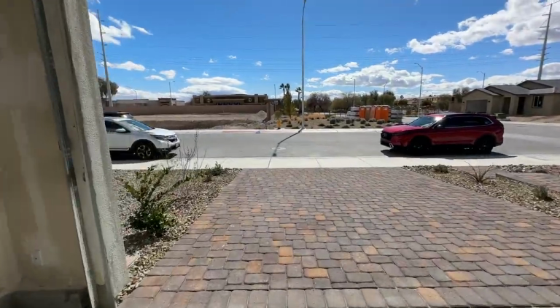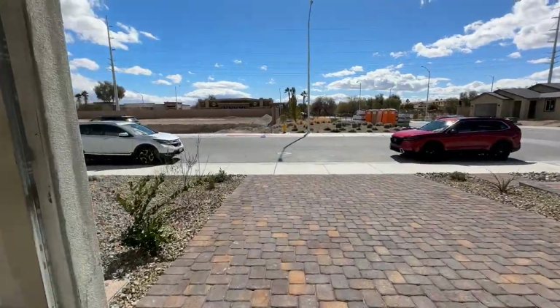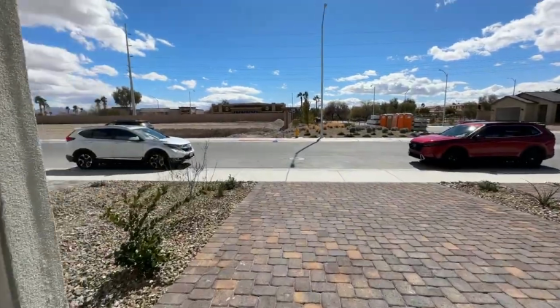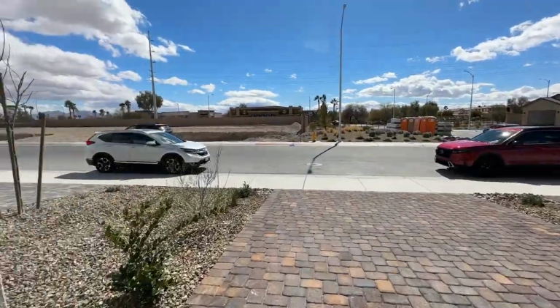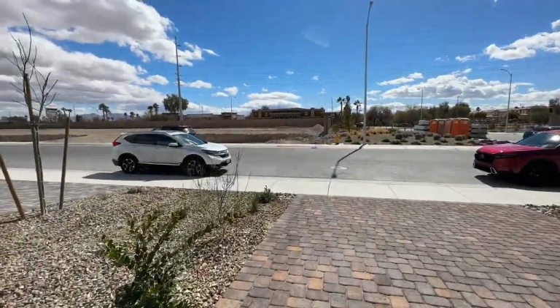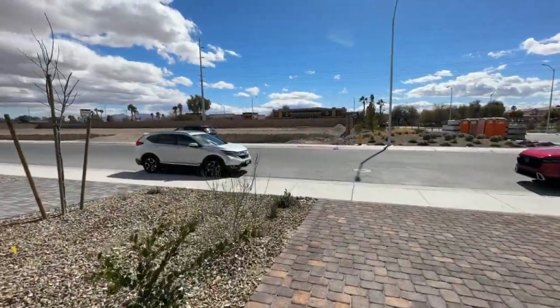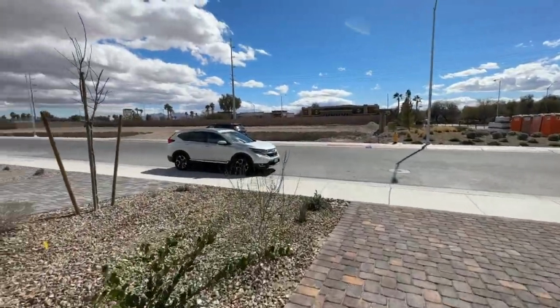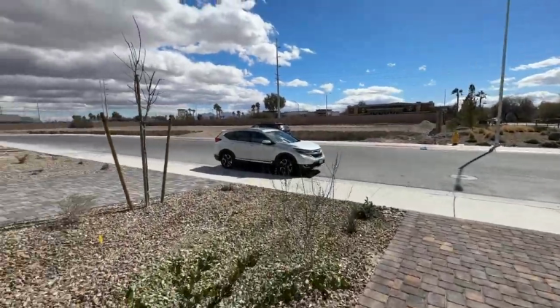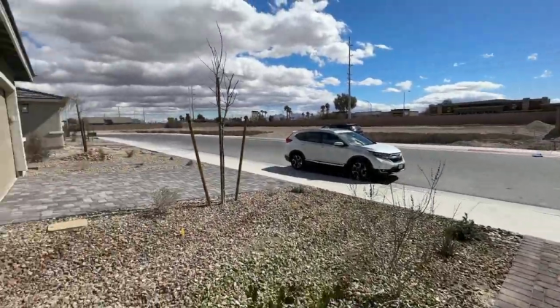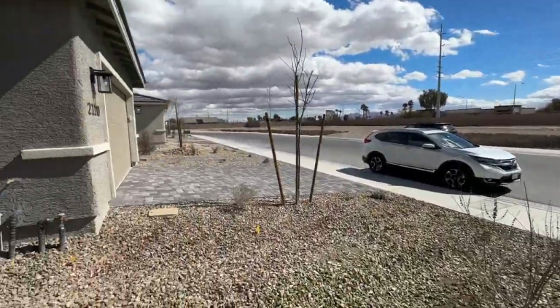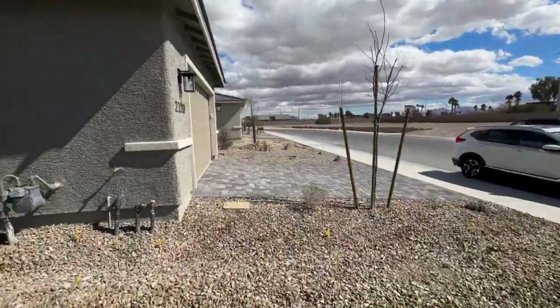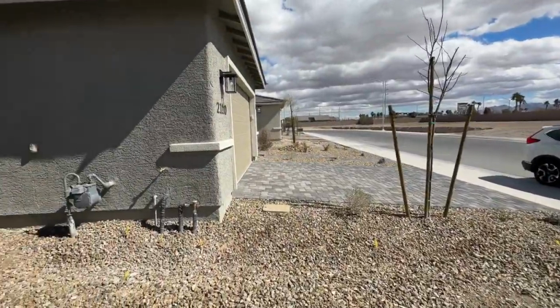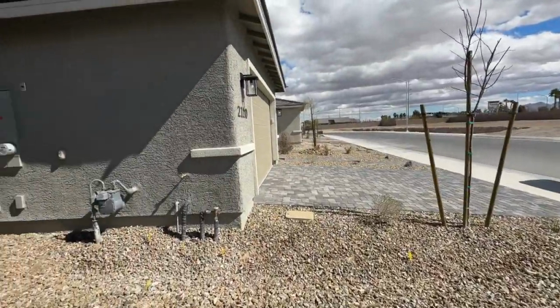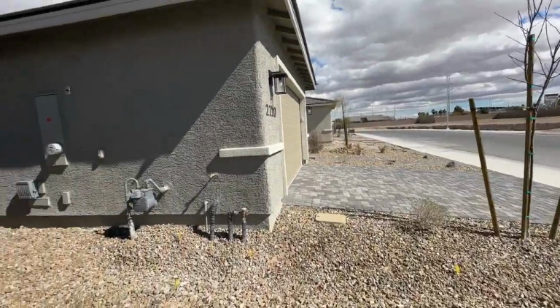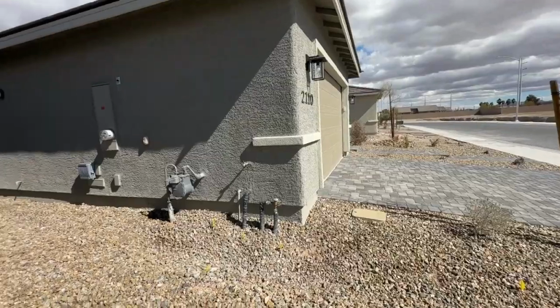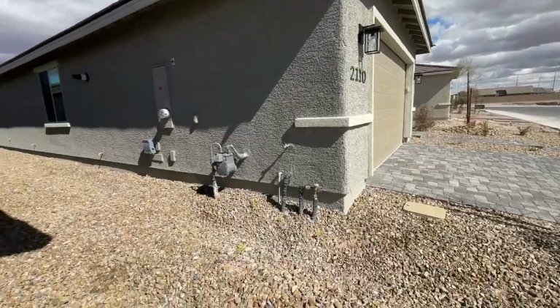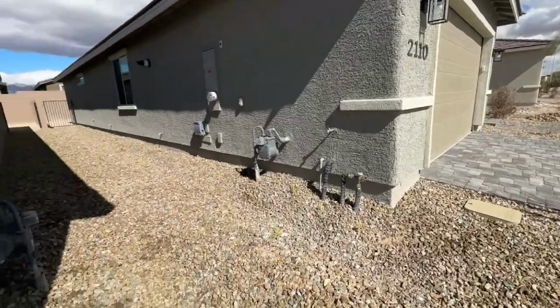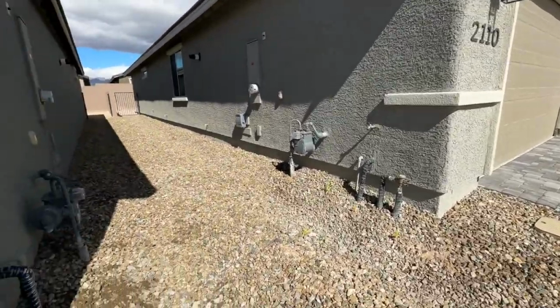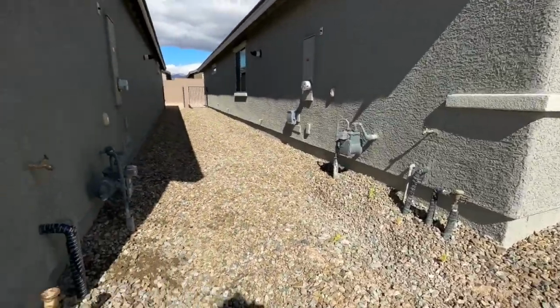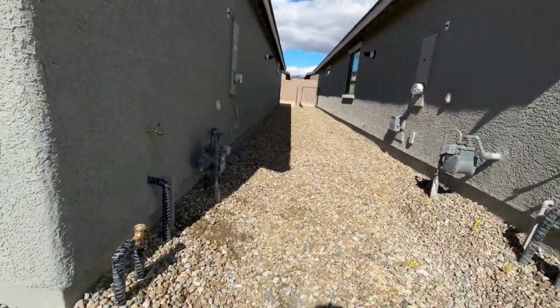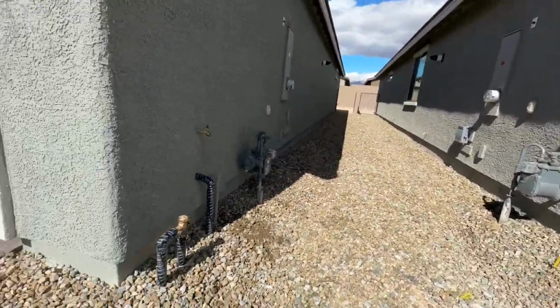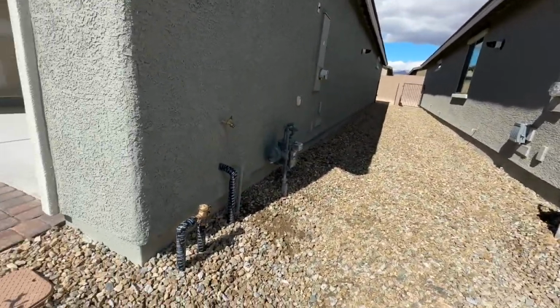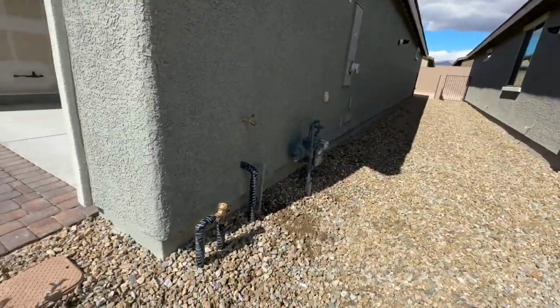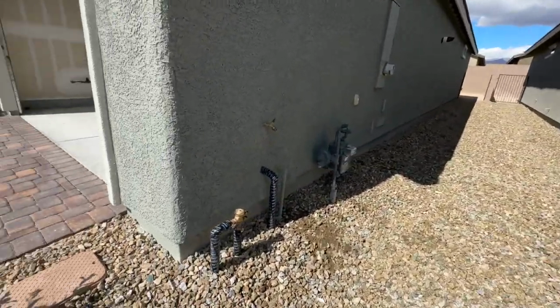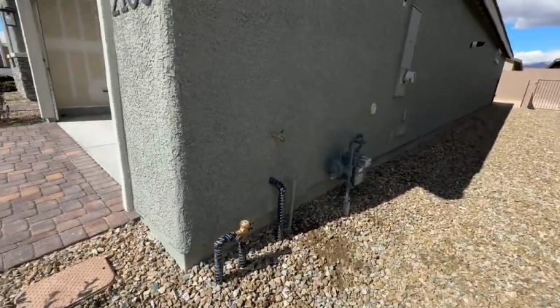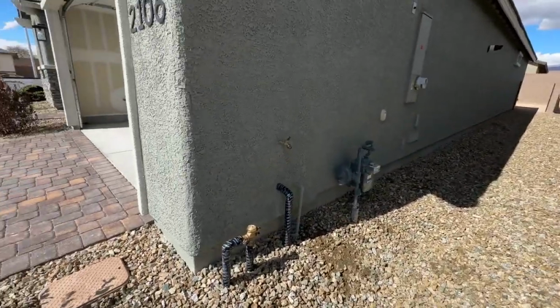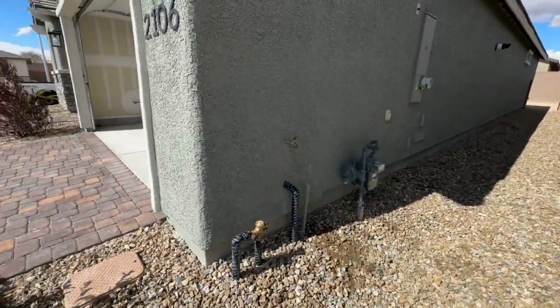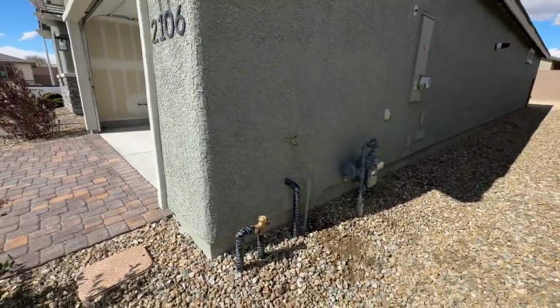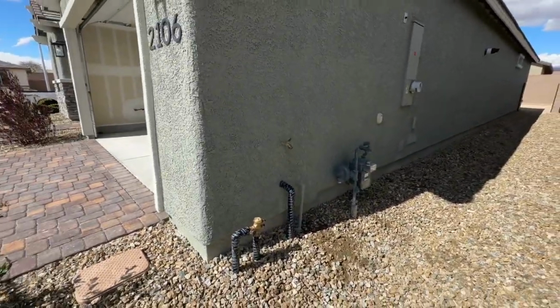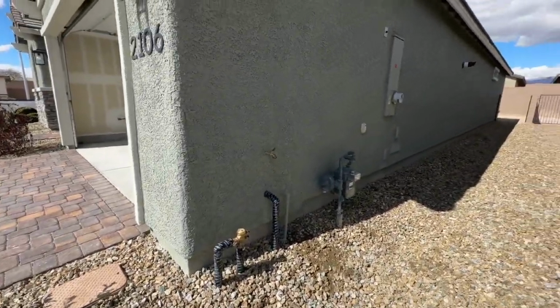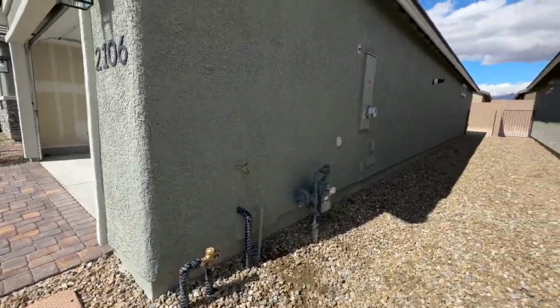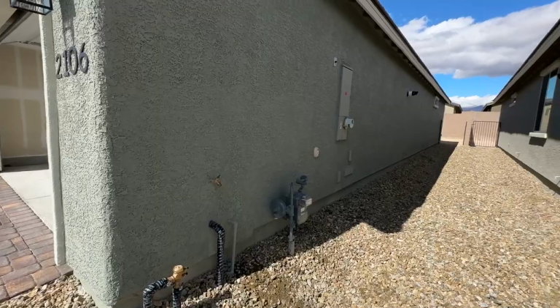This is part of the Retreat series, and there are only about 20 homes left in this community. The monthly HOA is $198 and it is a gated community.